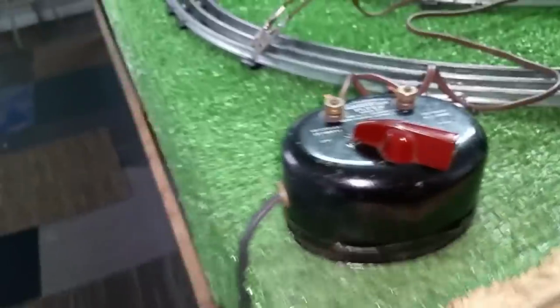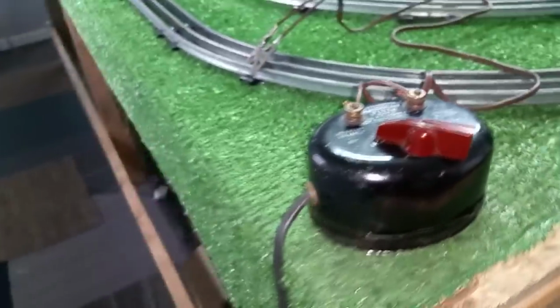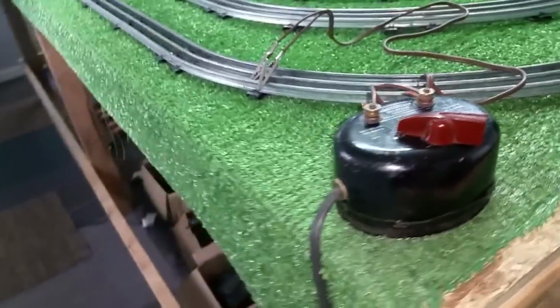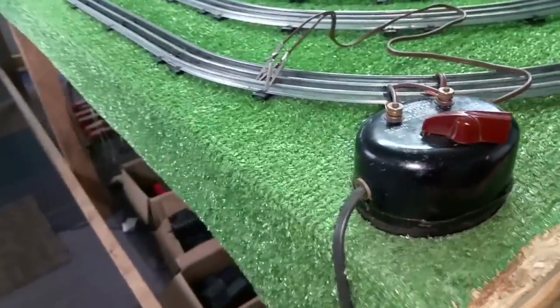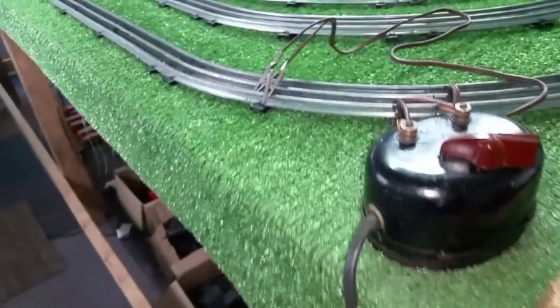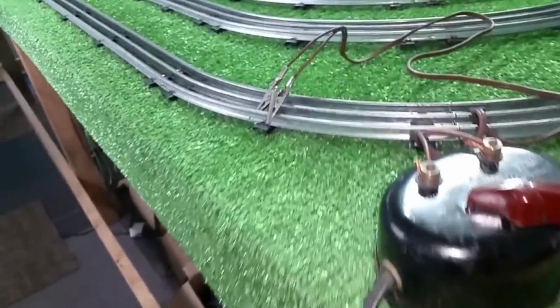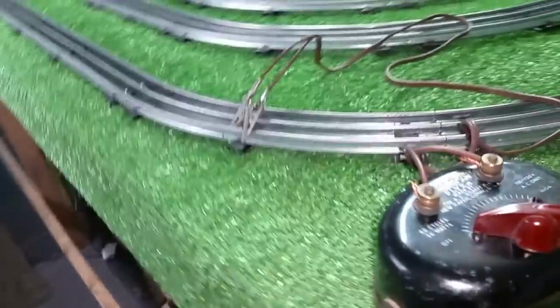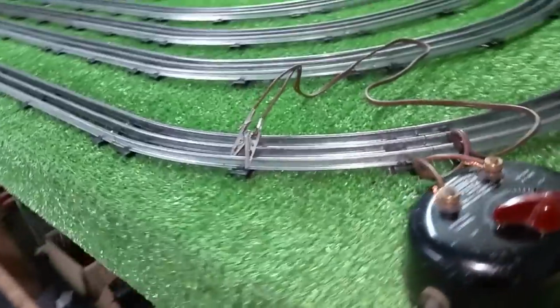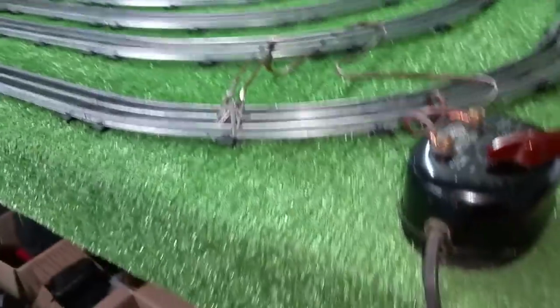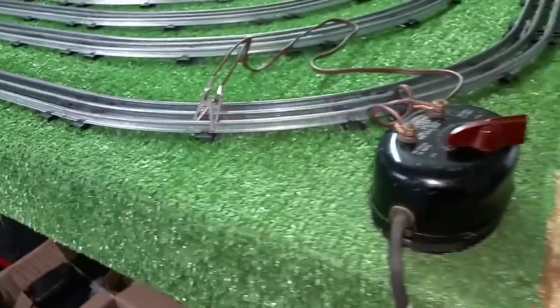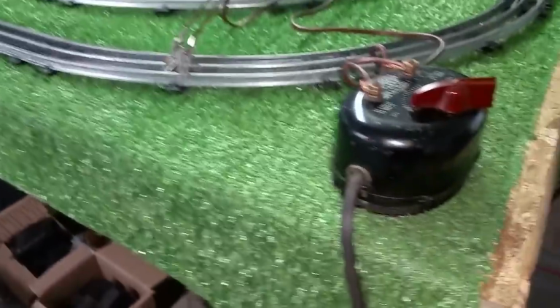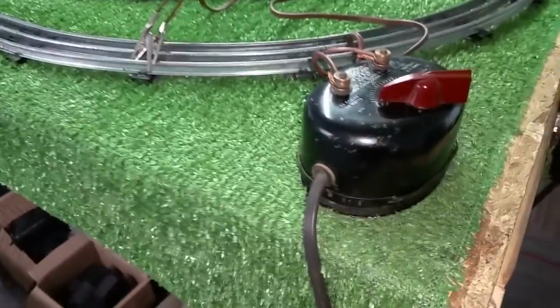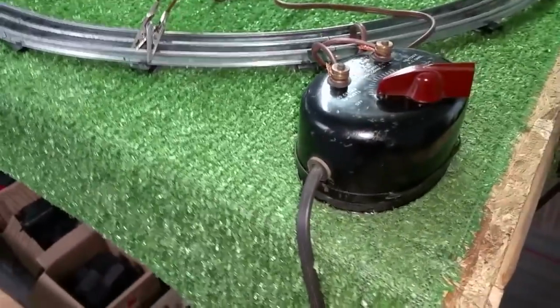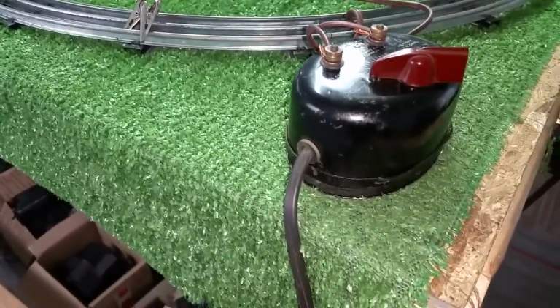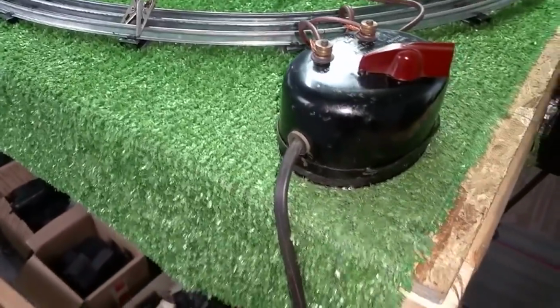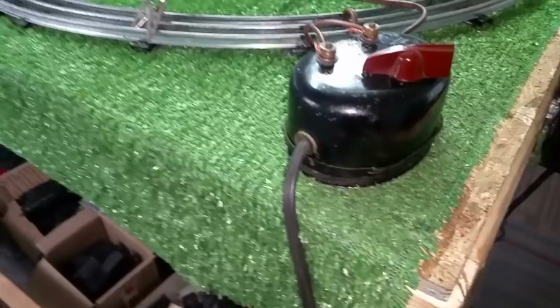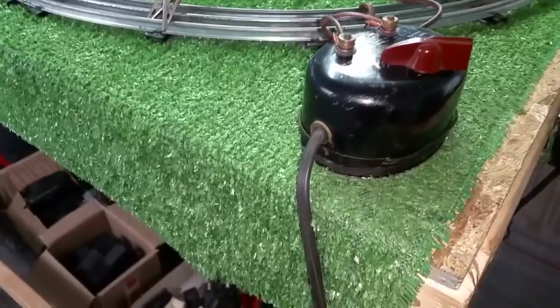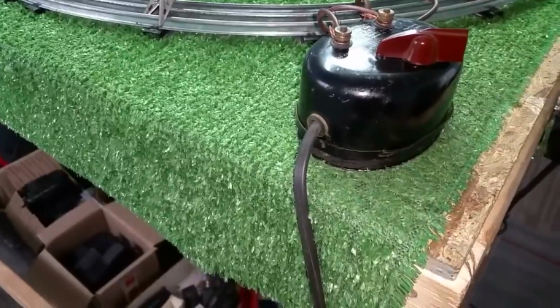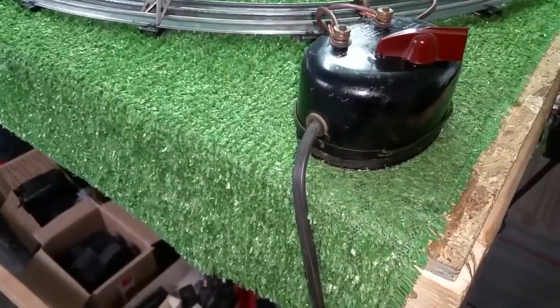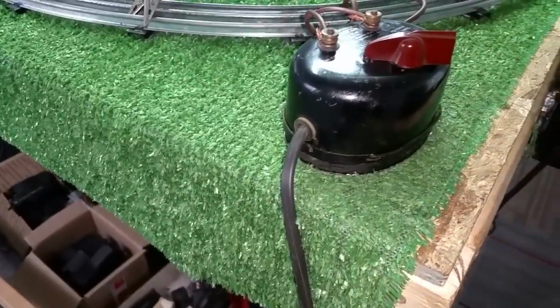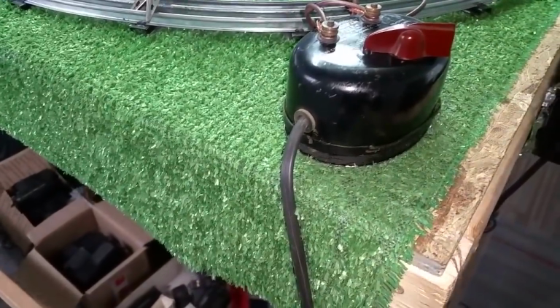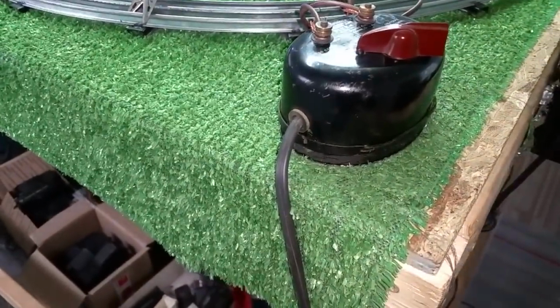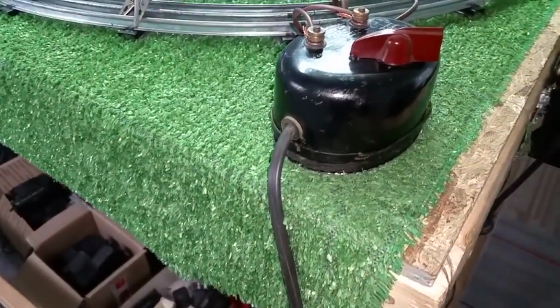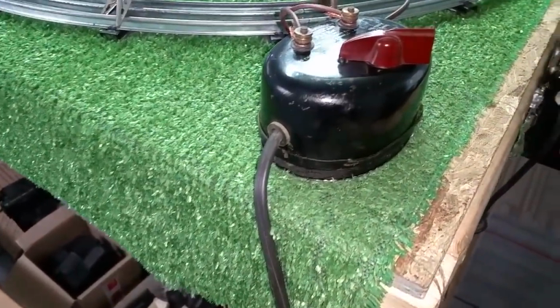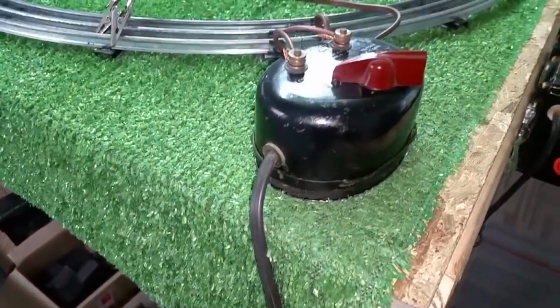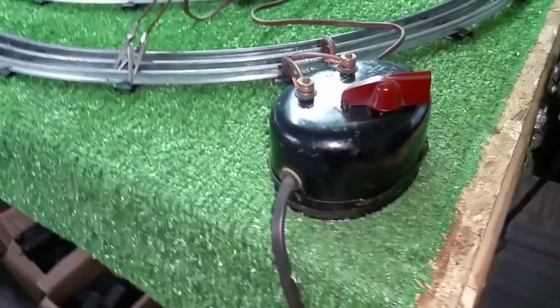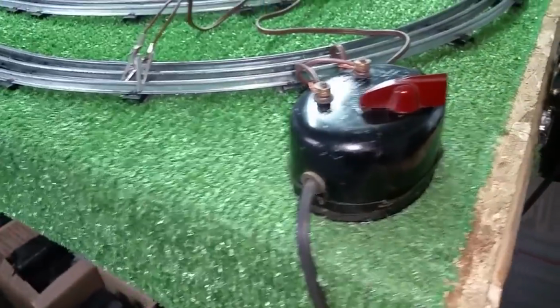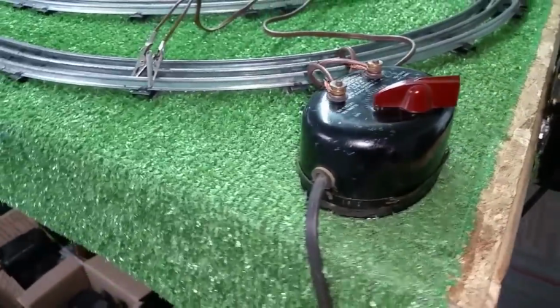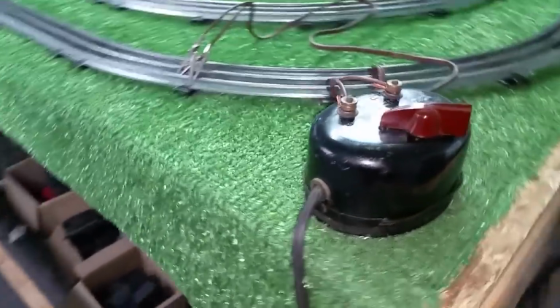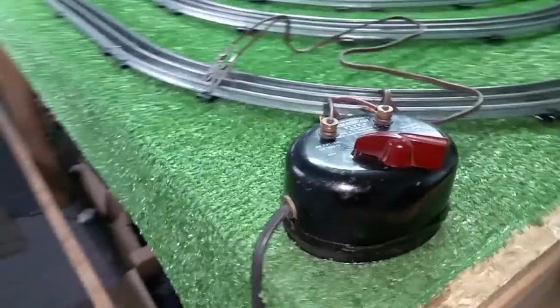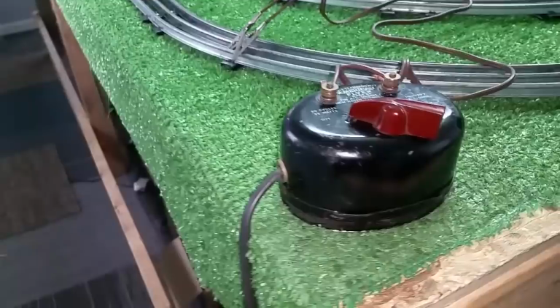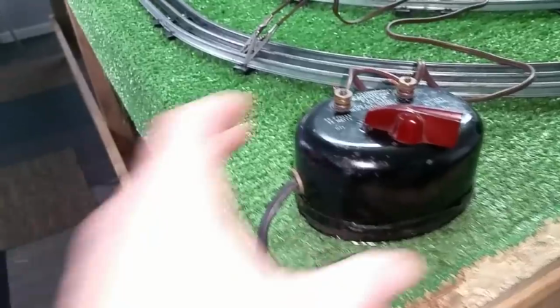Greetings, Benjamin J. from Ben's Trains with another in the series. I wanted to do a quick video on this transformer. I just got this repaired, so I thought I'd do a video and document it.